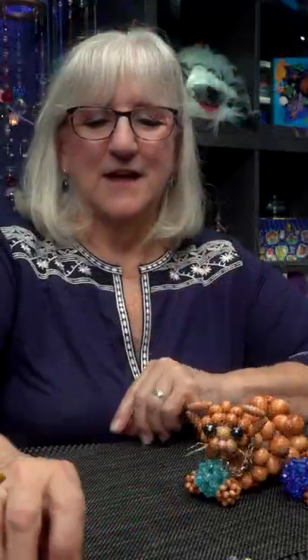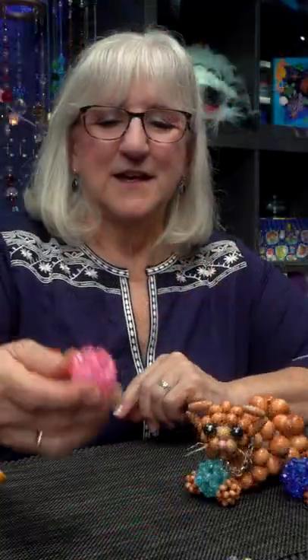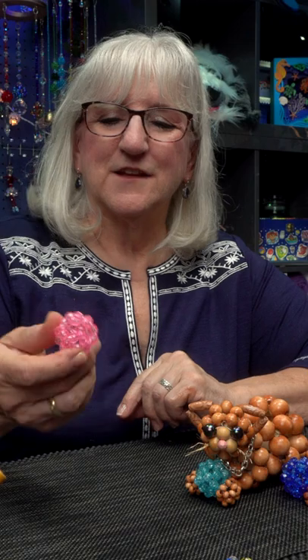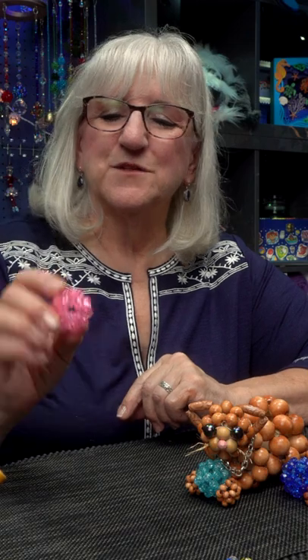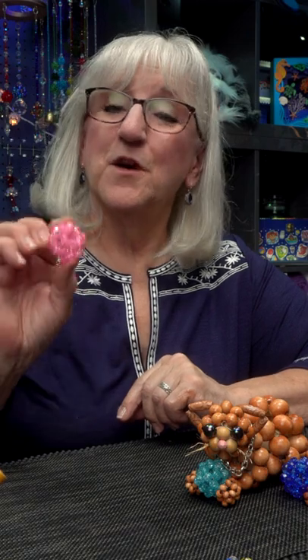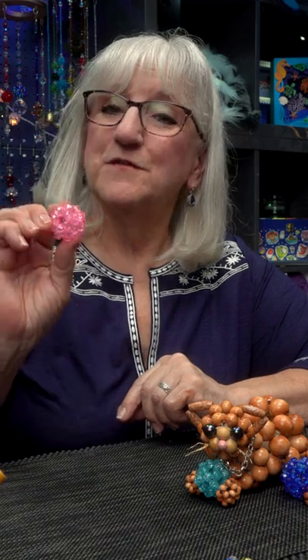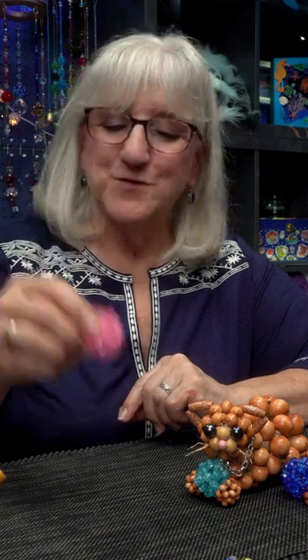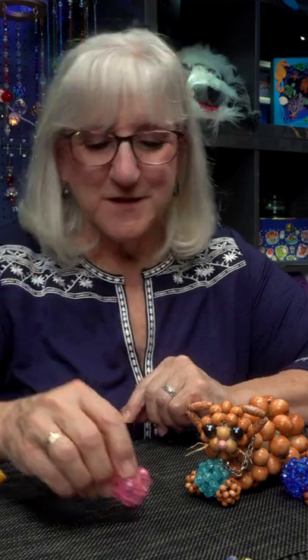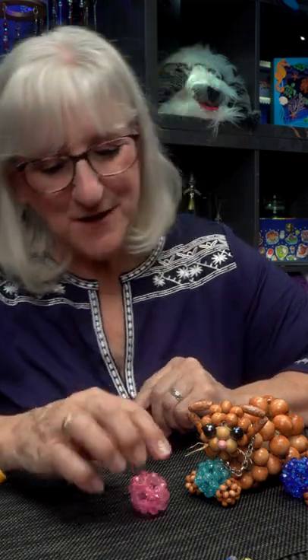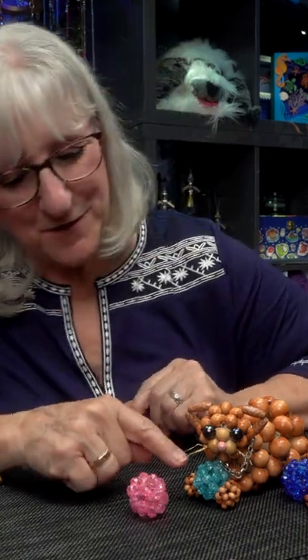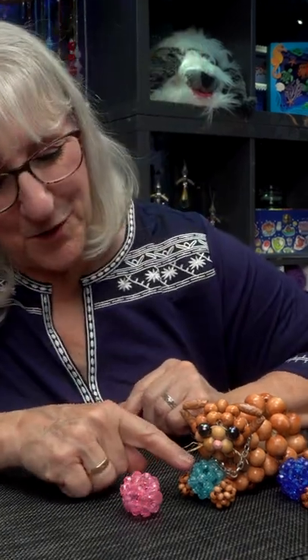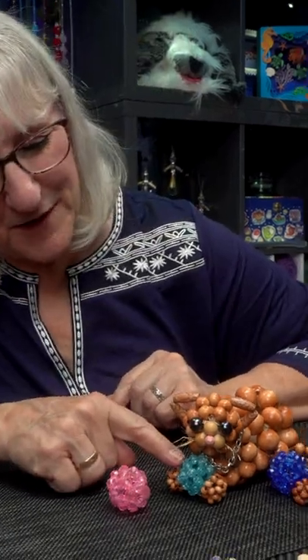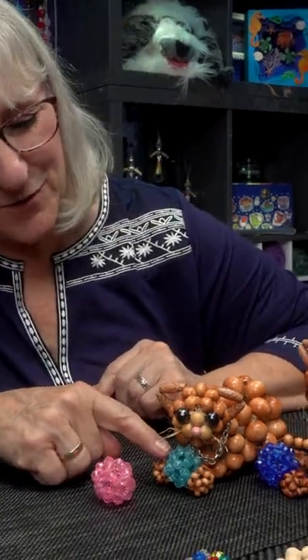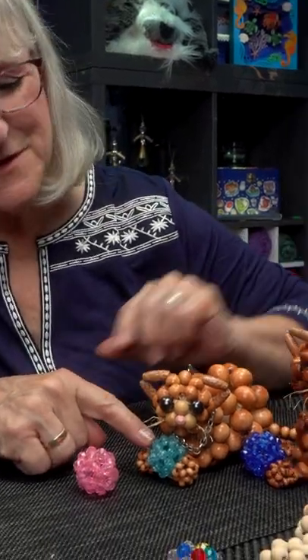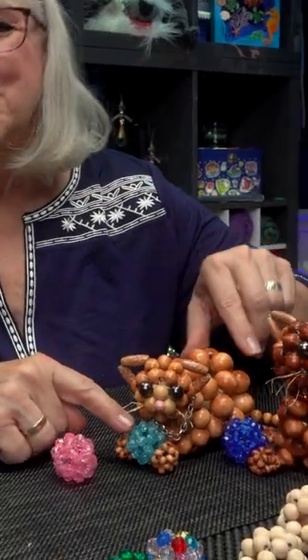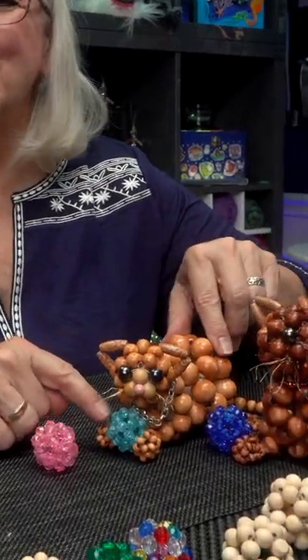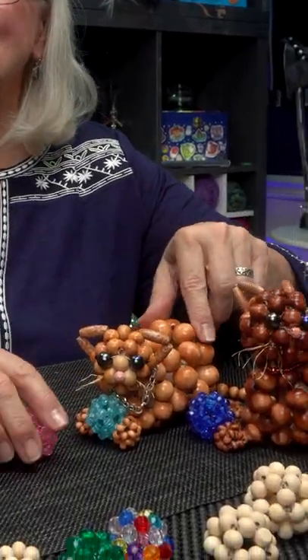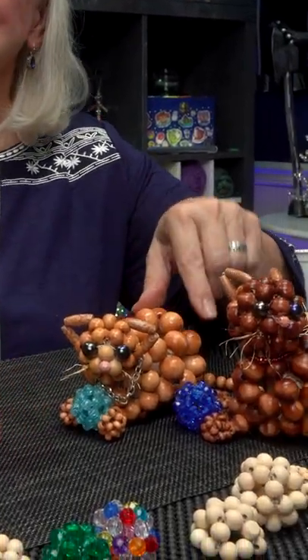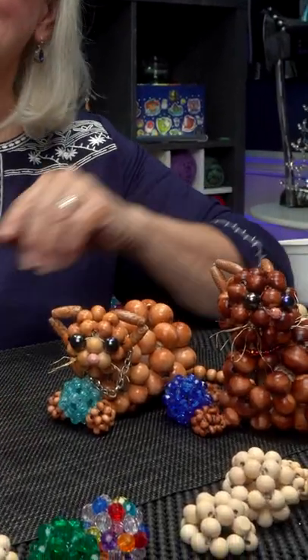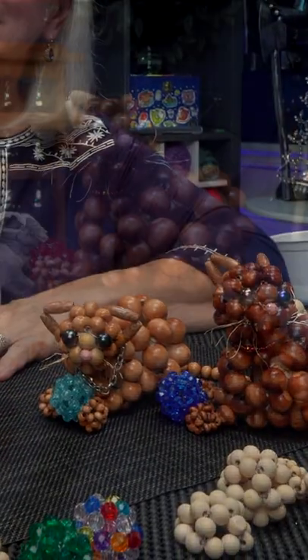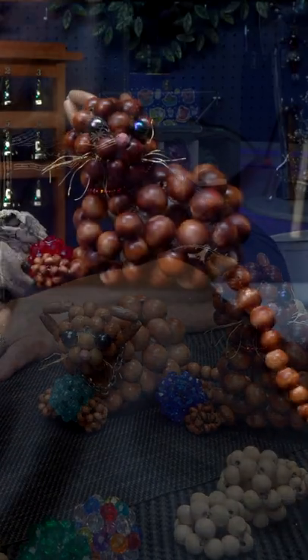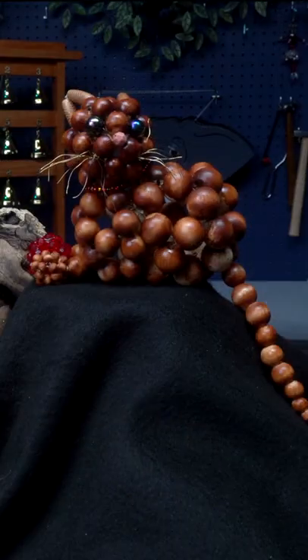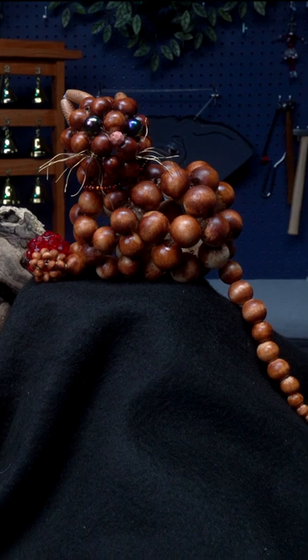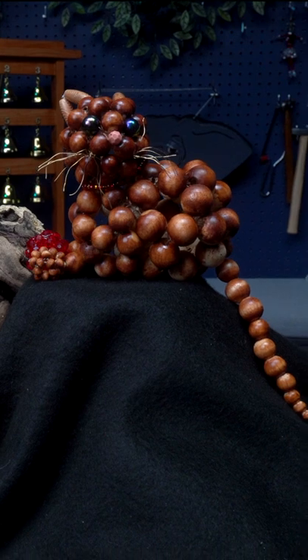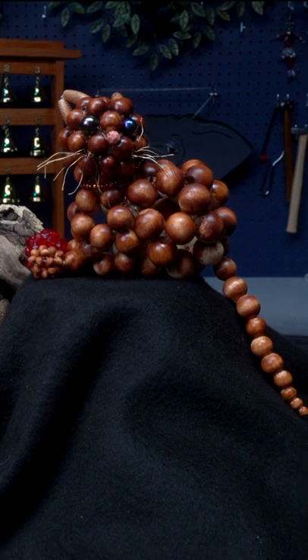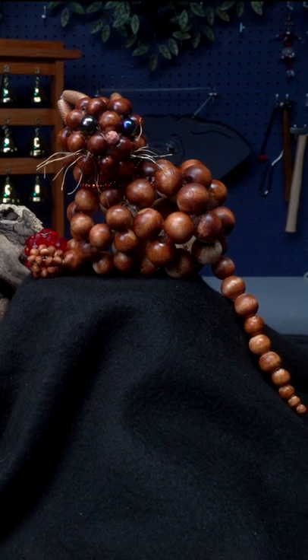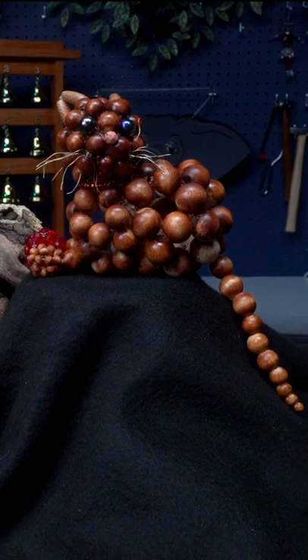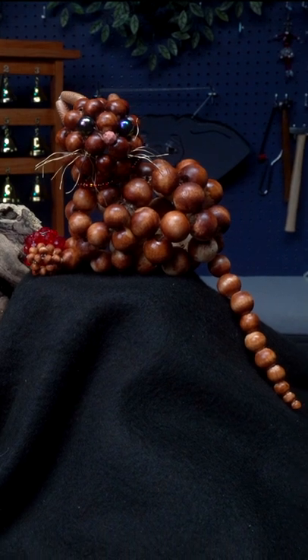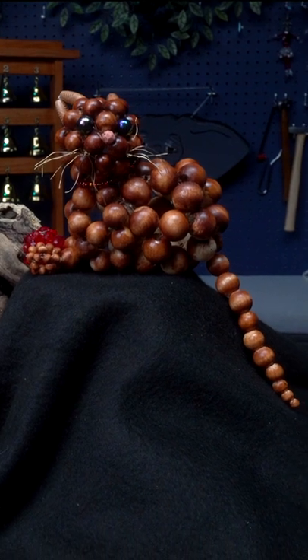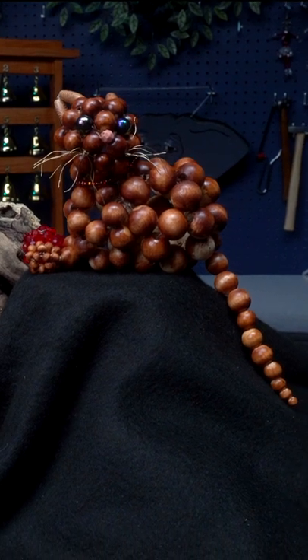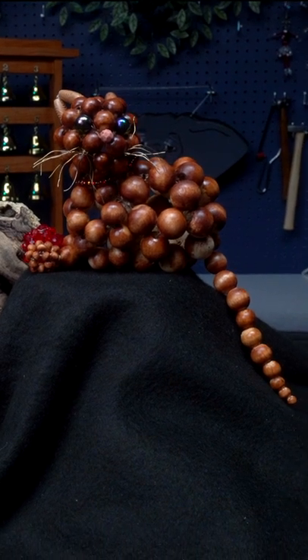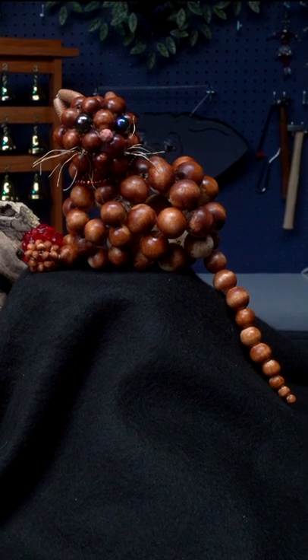Add a cluster ball of your choice for the ball that he holds in his paws and you've got your cluster ball kitty. He's kind of cute.